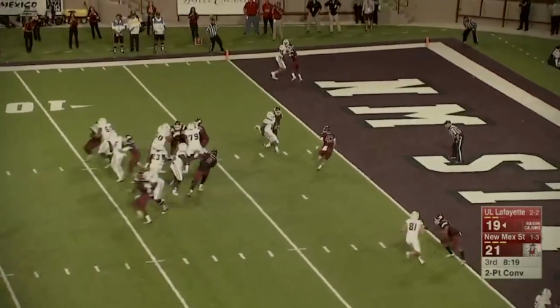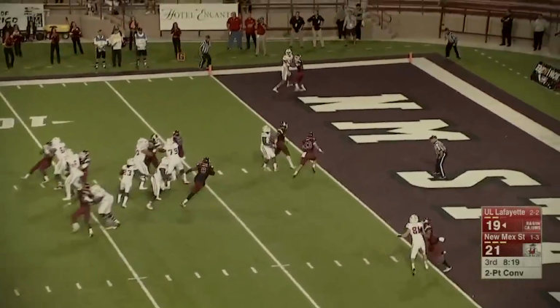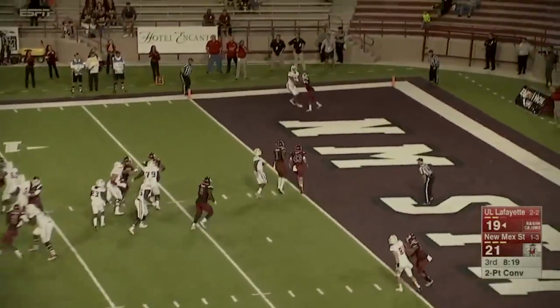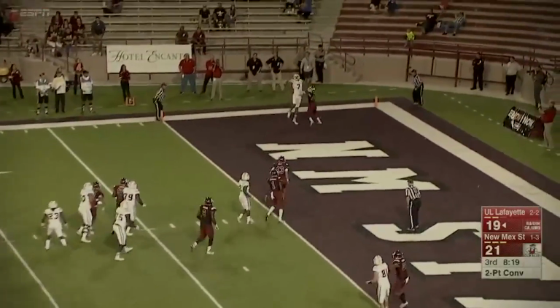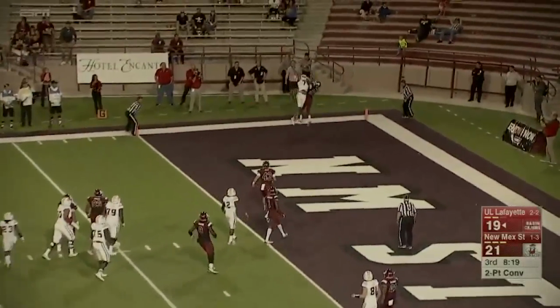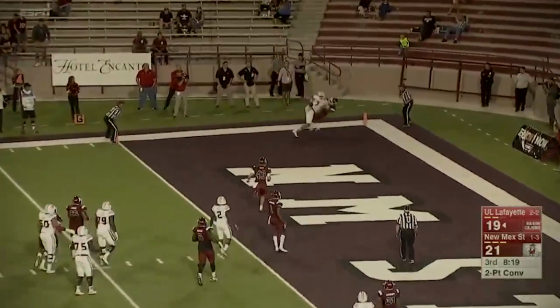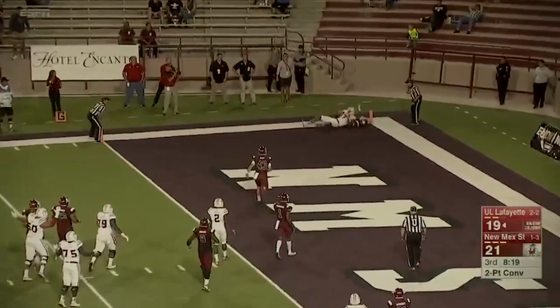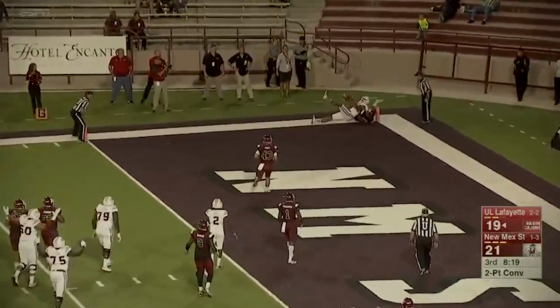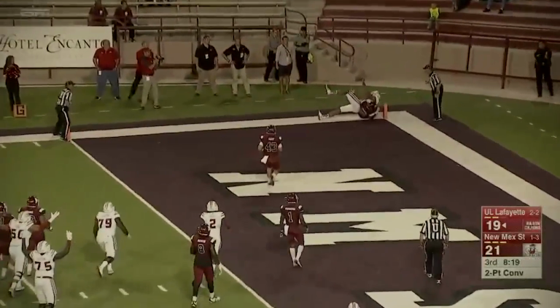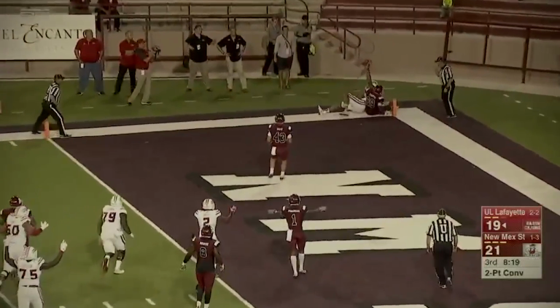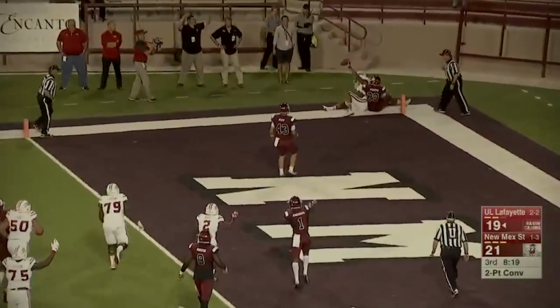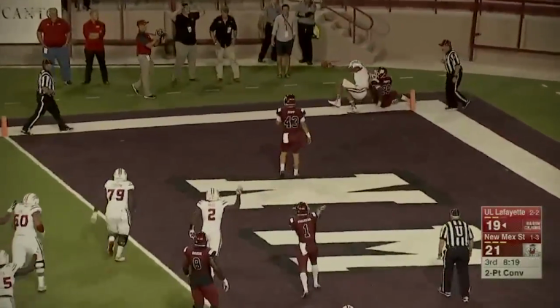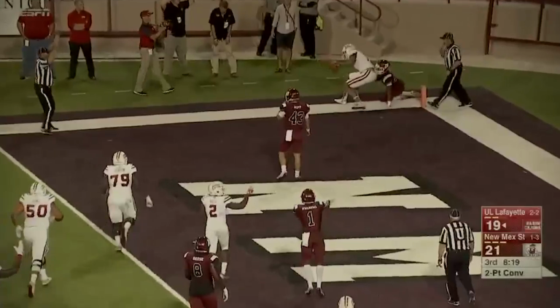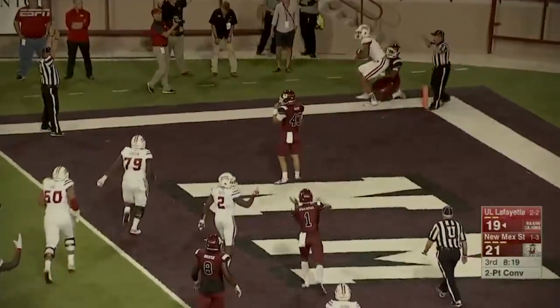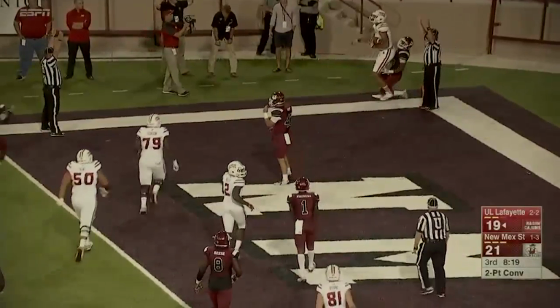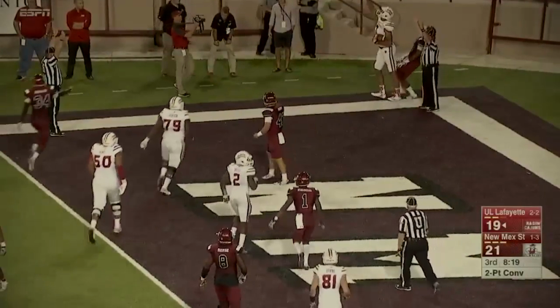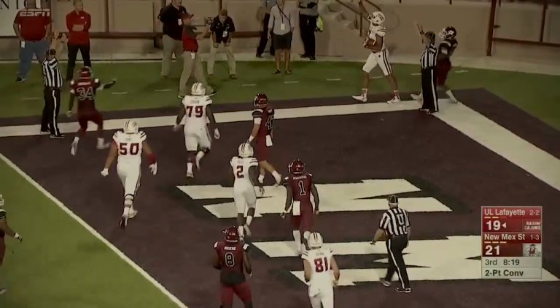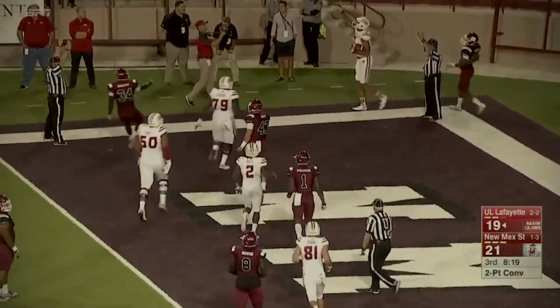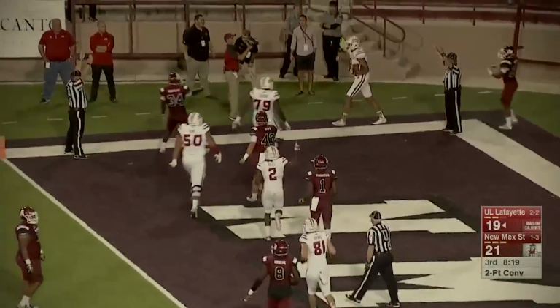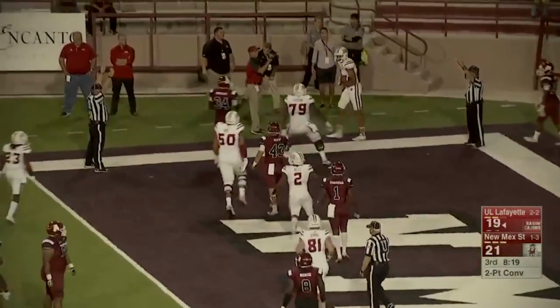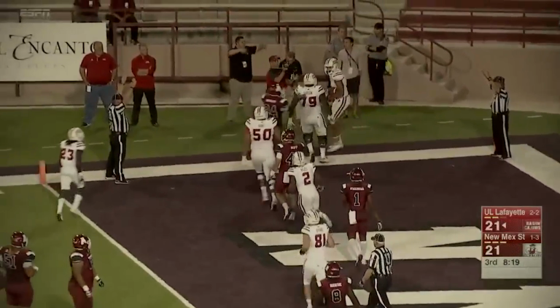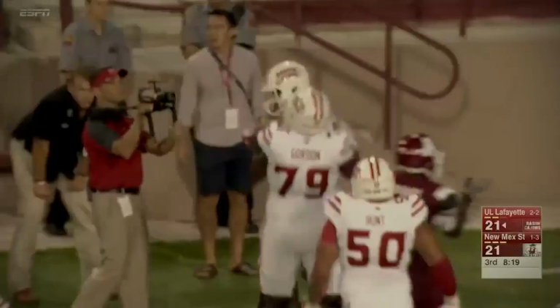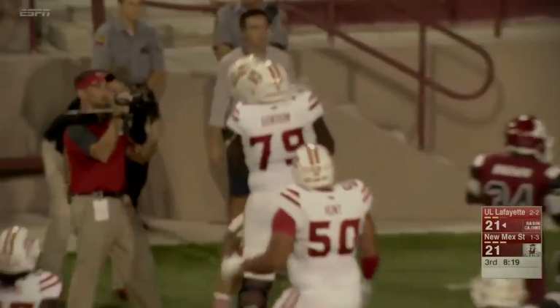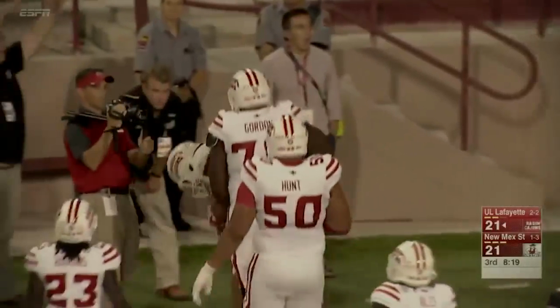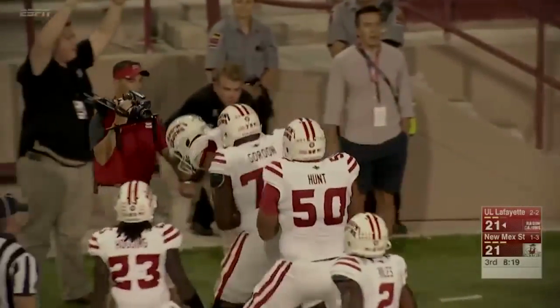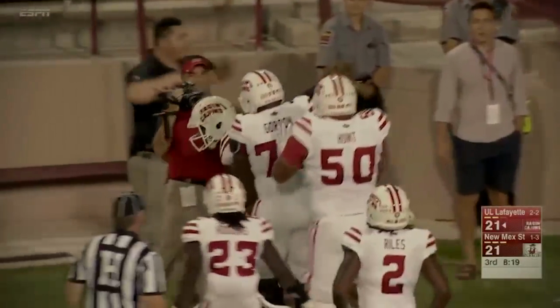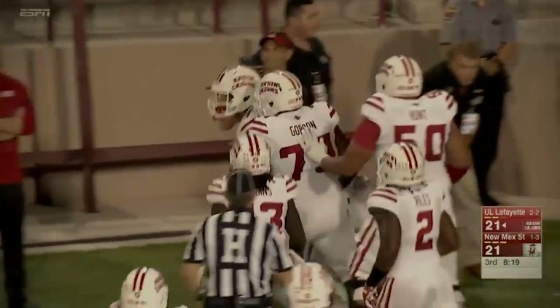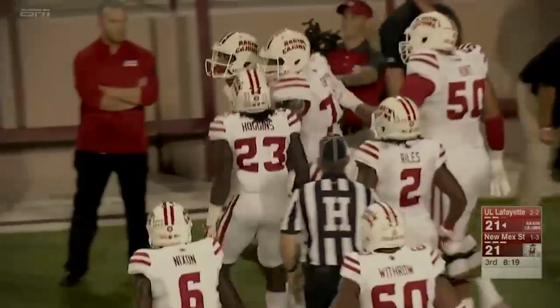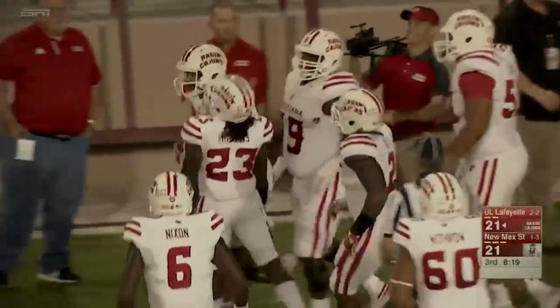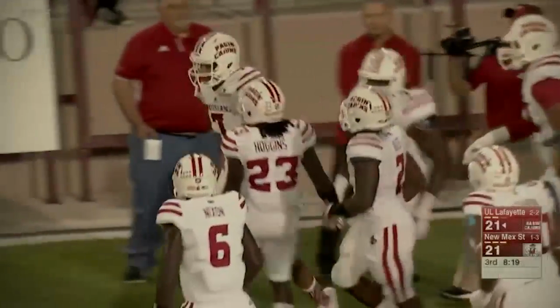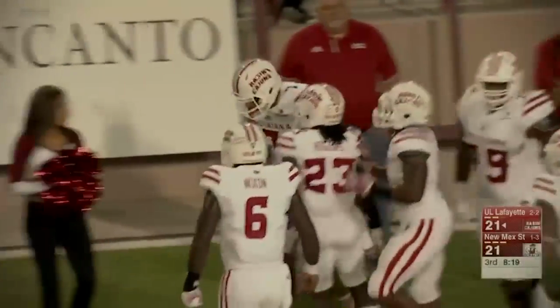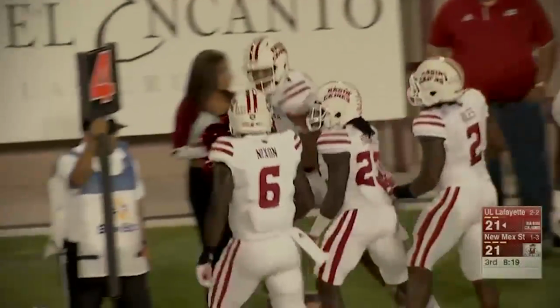Nixon's going to throw it to the corner, jump ball, and coming down with it. The two-point conversion is good. Jared Johnson able to out-jump another Jared, Jared Phipps.